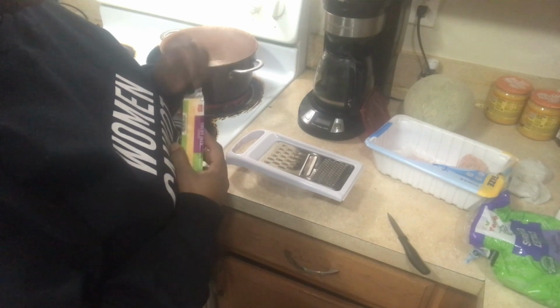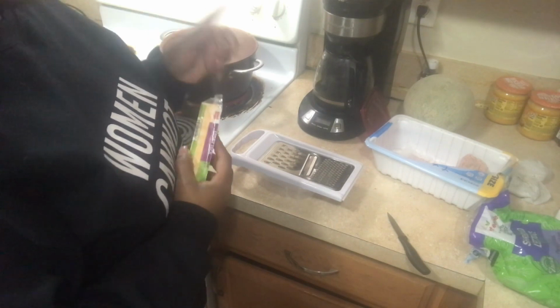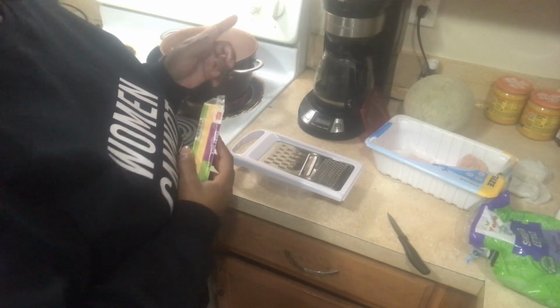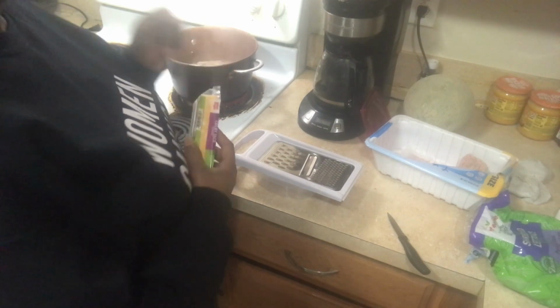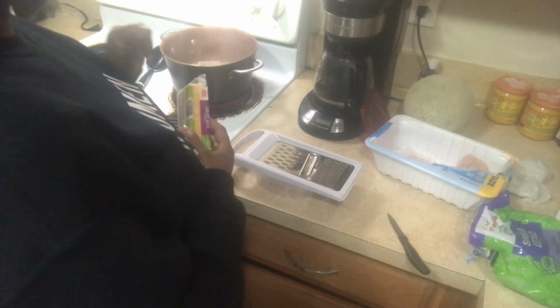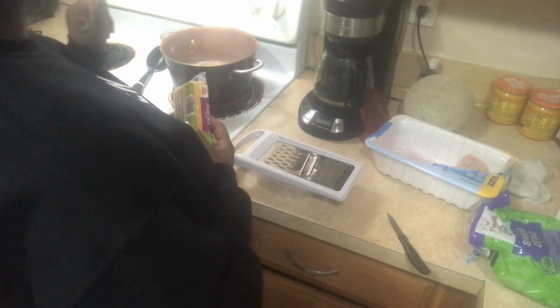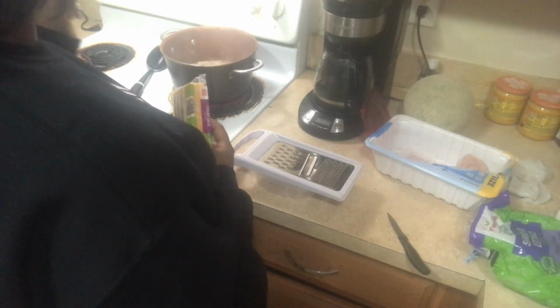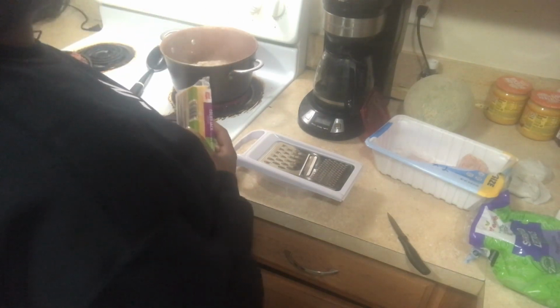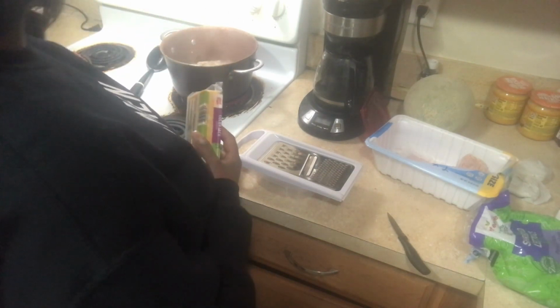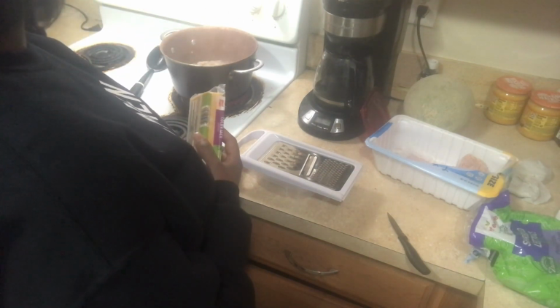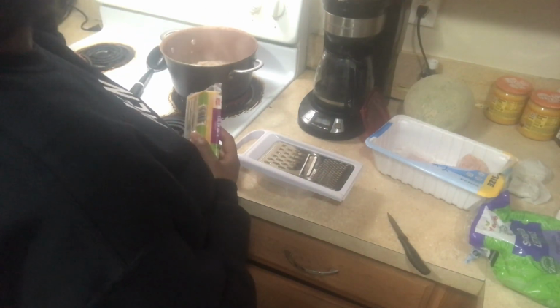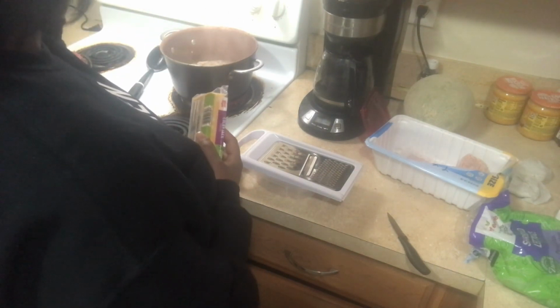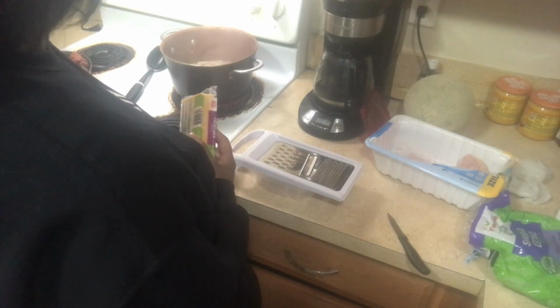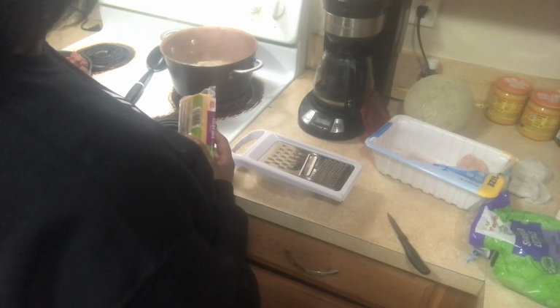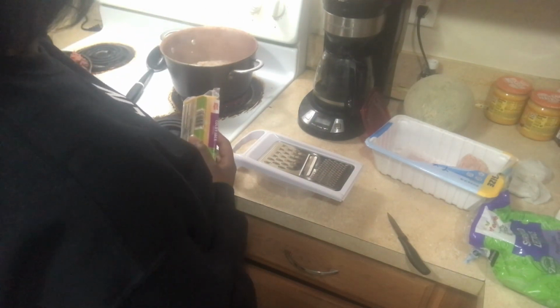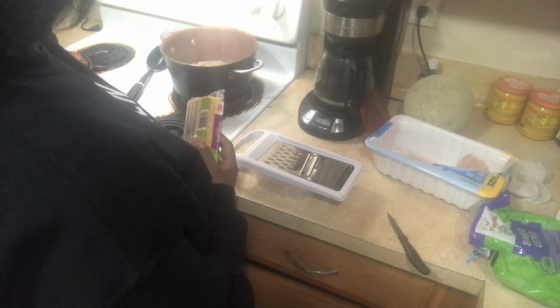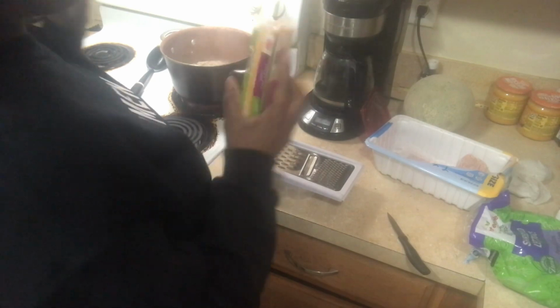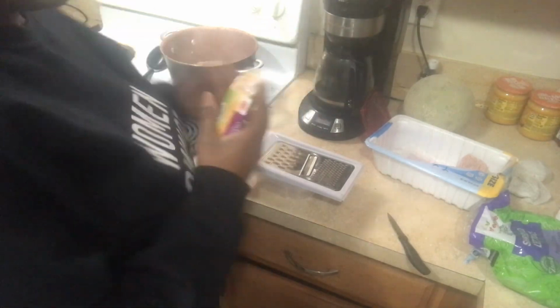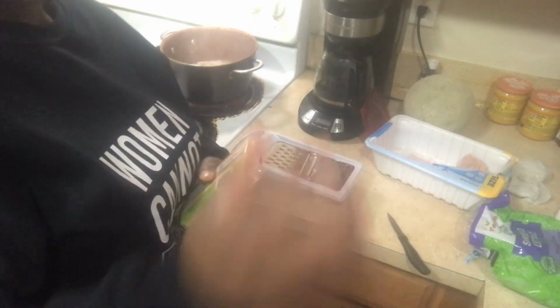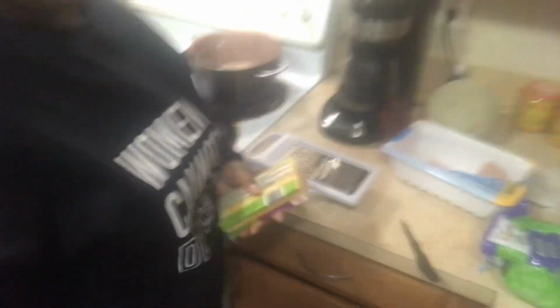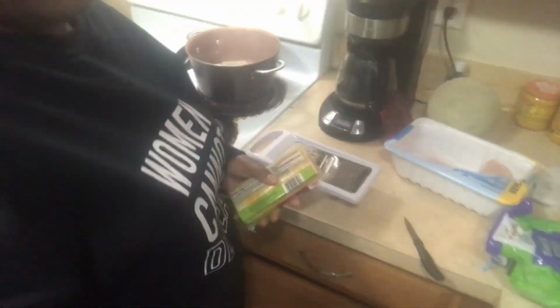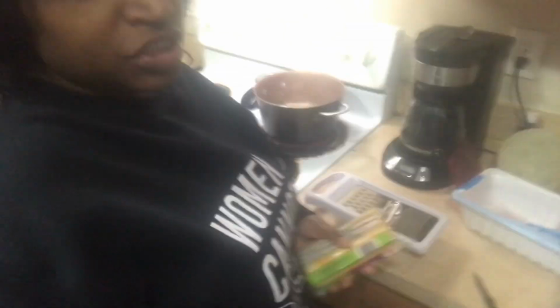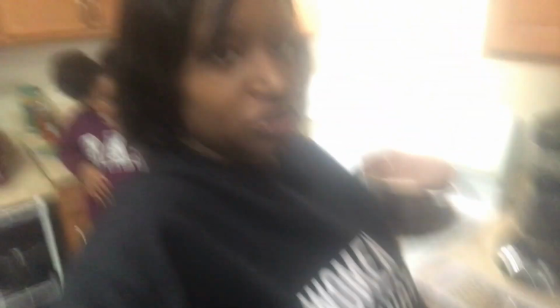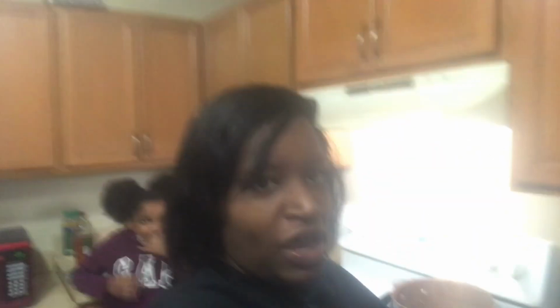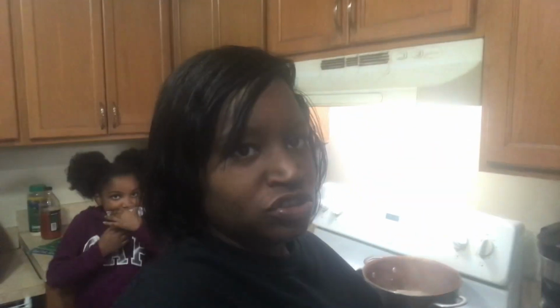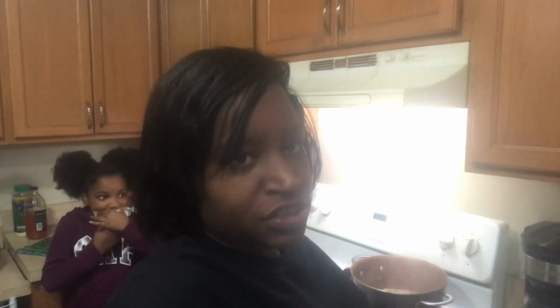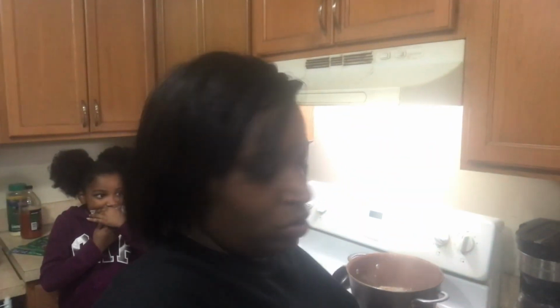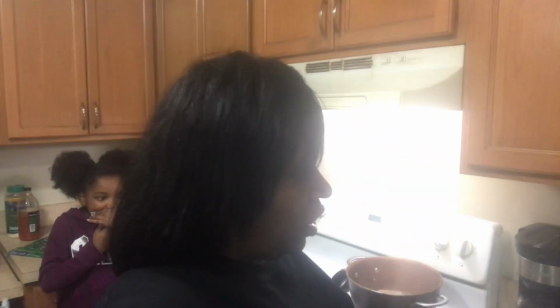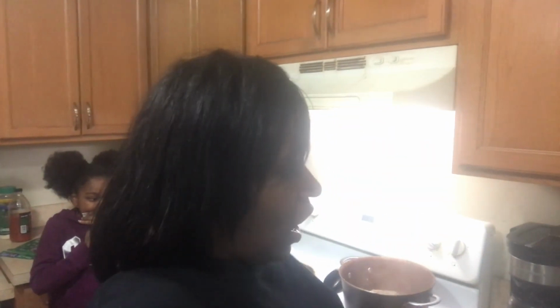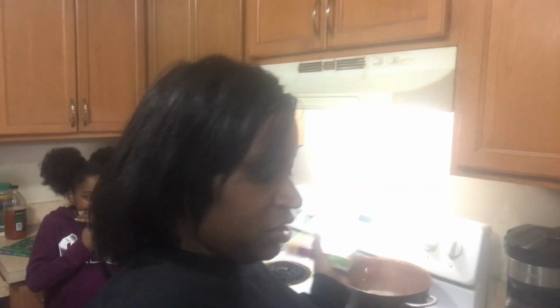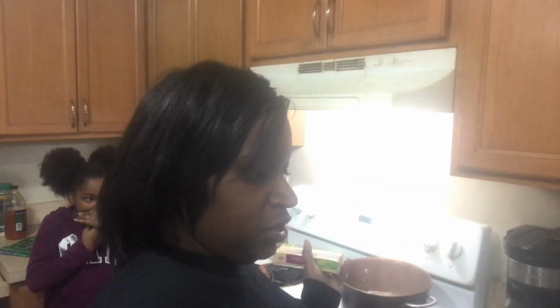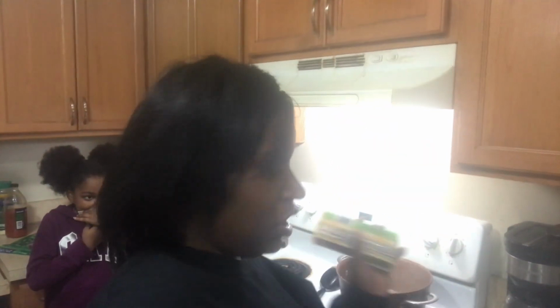Wait, I got cheese sauce — are we doing taco salad or tacos? Taco salad. So I don't even have to grate this cheese. You guys enjoy this intro — I'm about to speed this up.